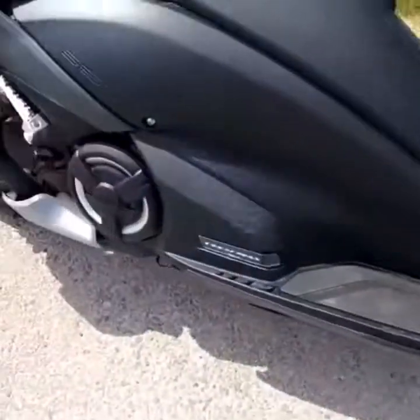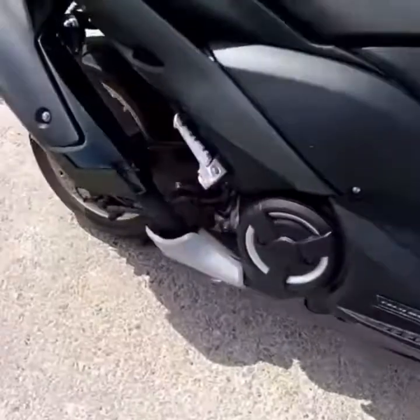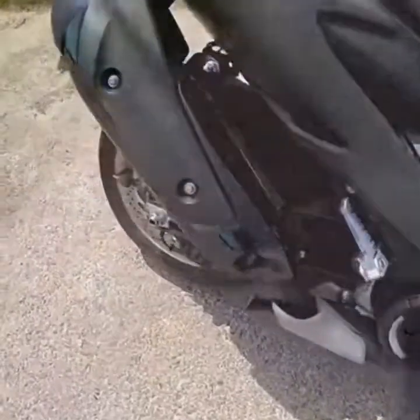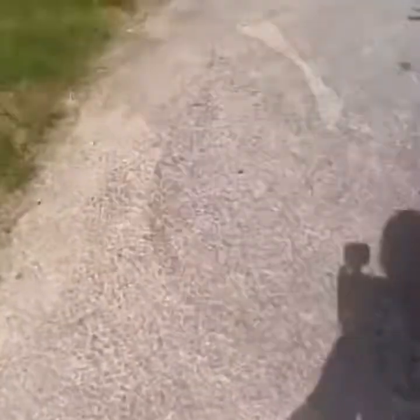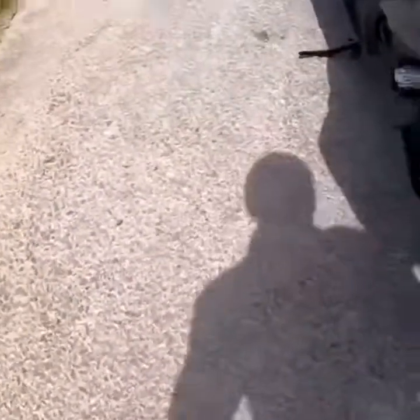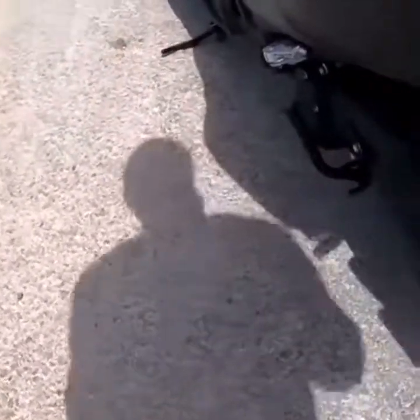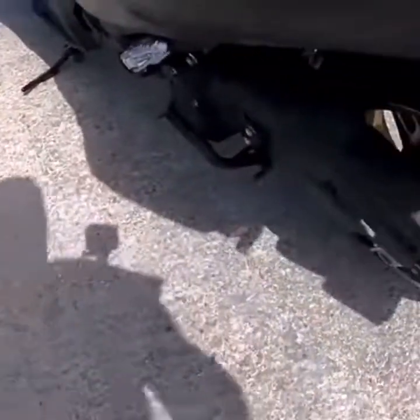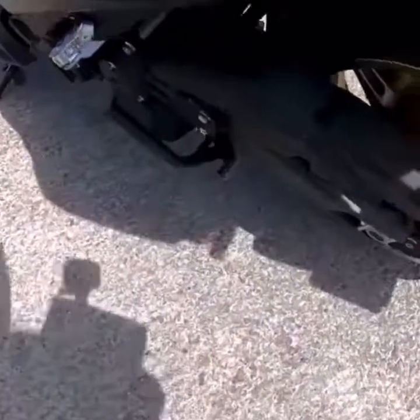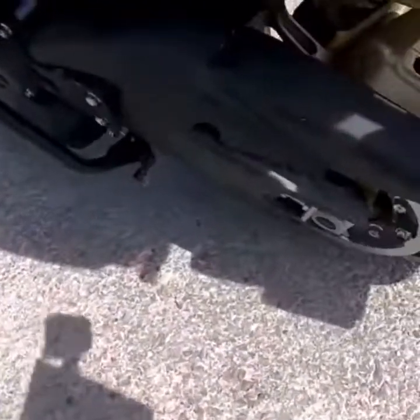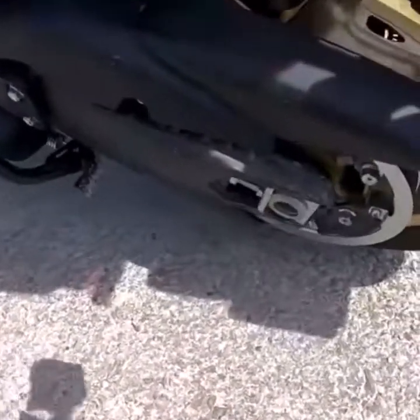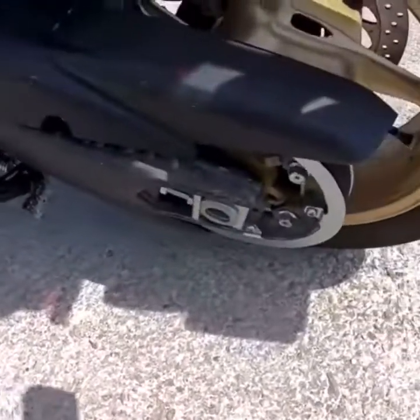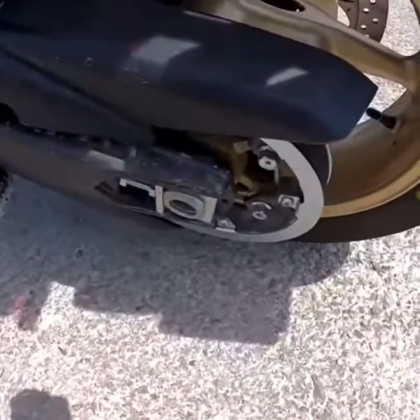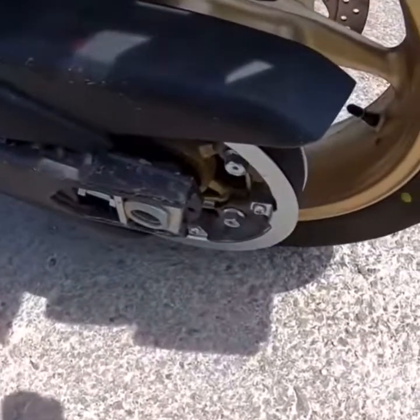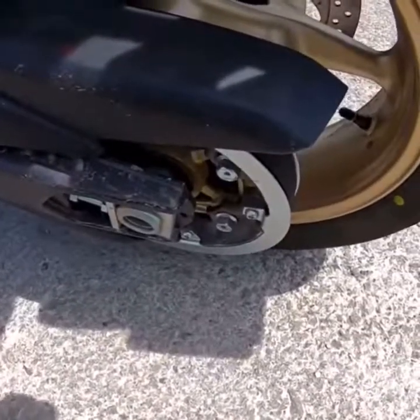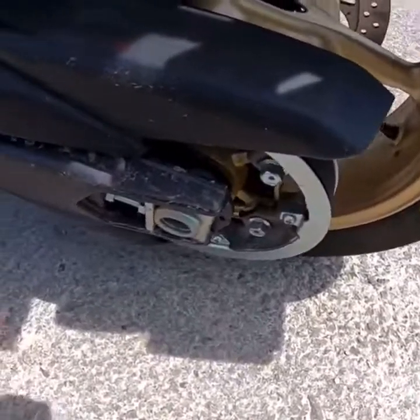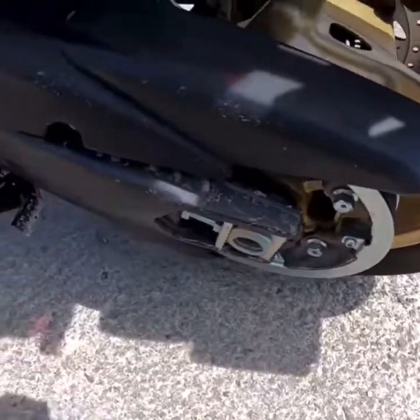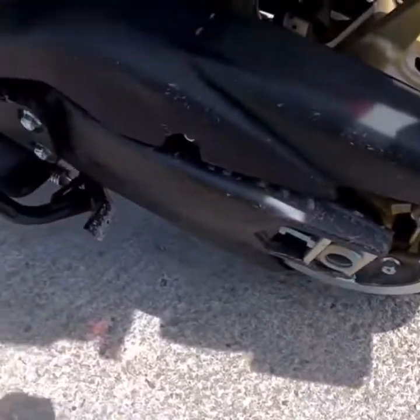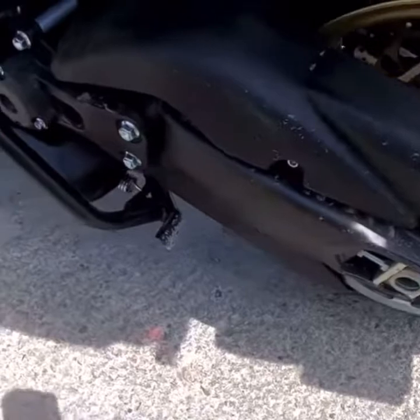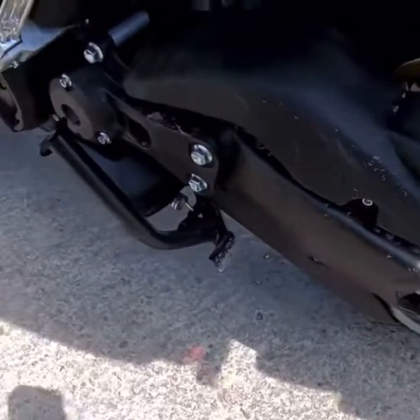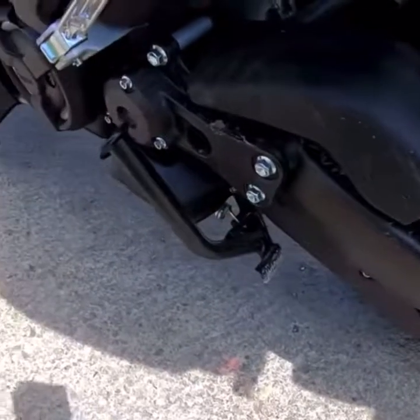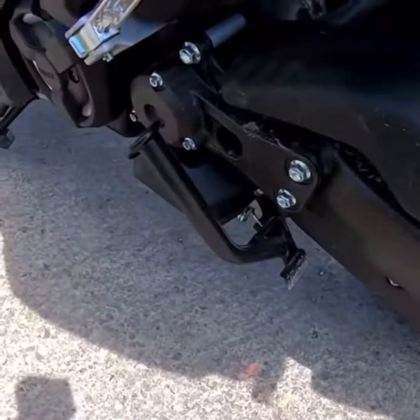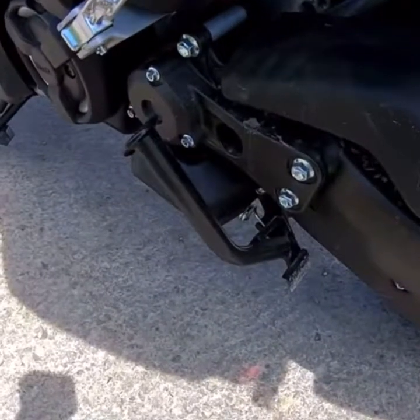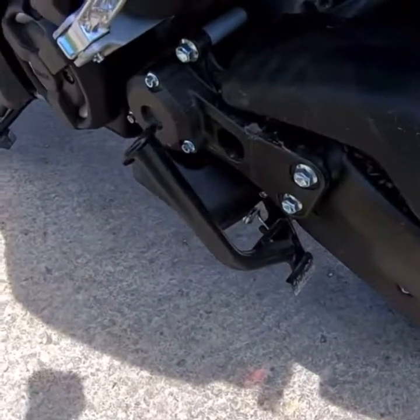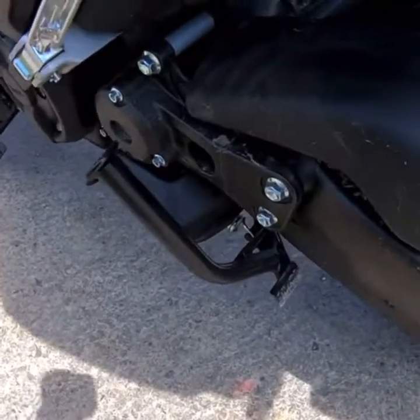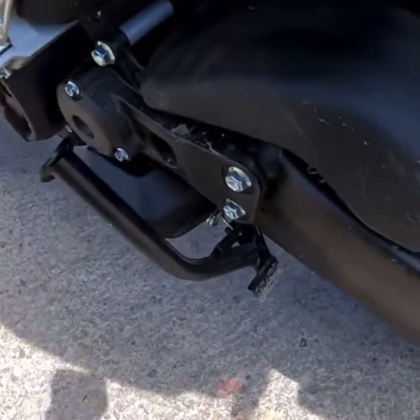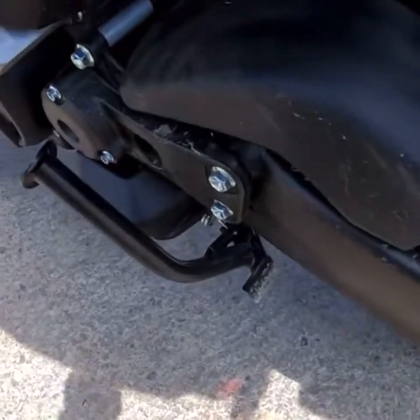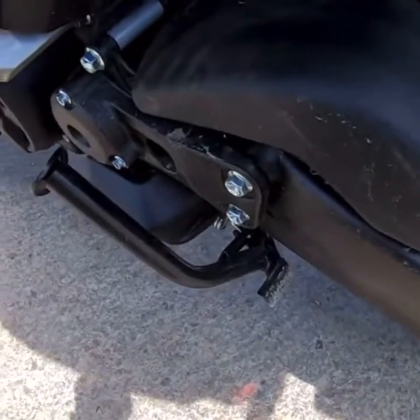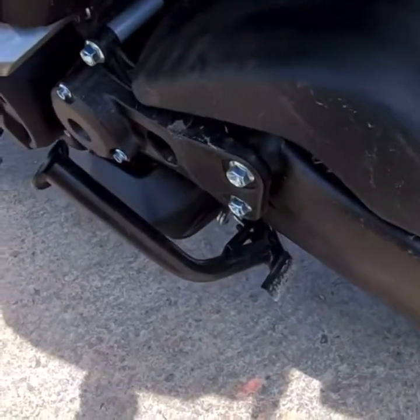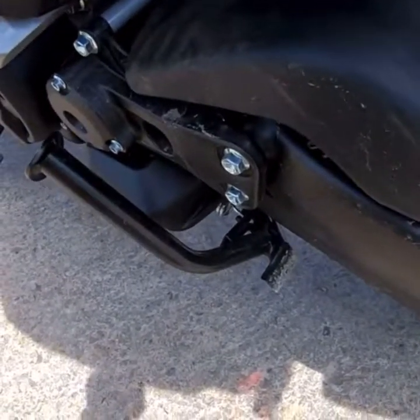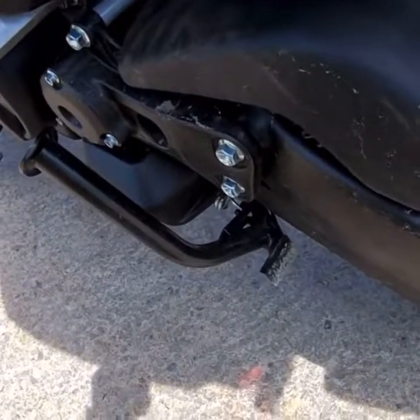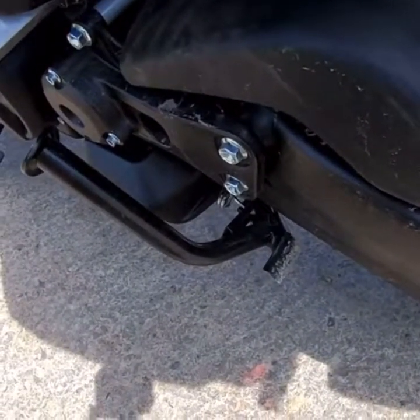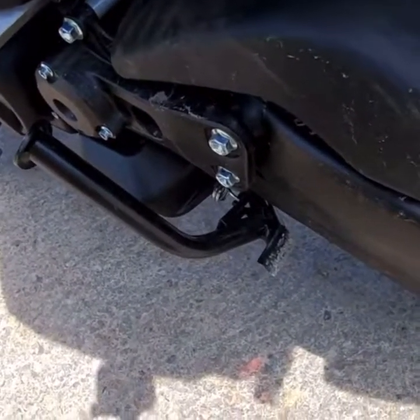Got a belt drive — this is CVT, continuously variable transmission. No gears, just twist and go. Automatic clutch.